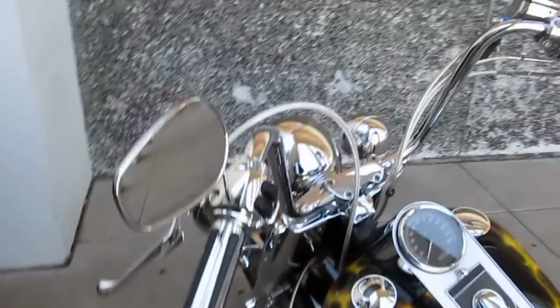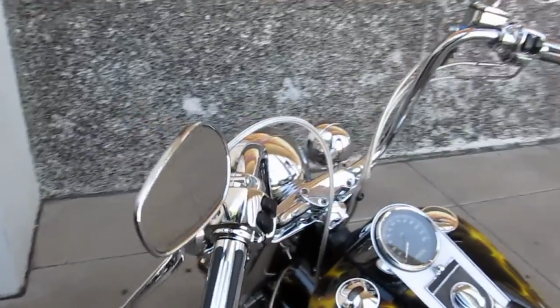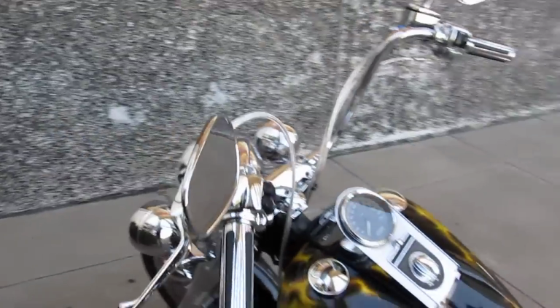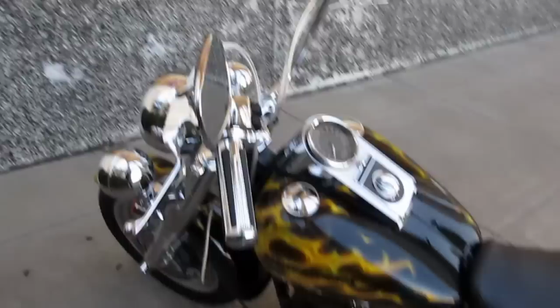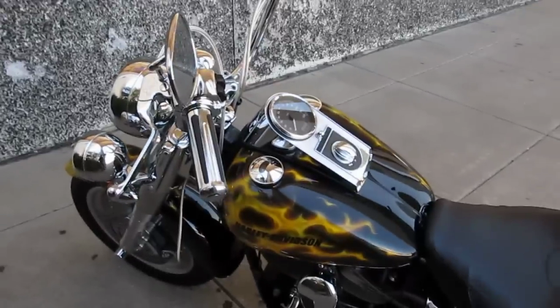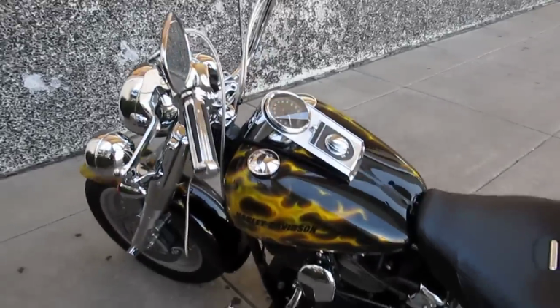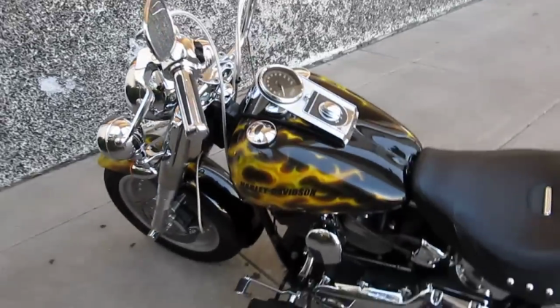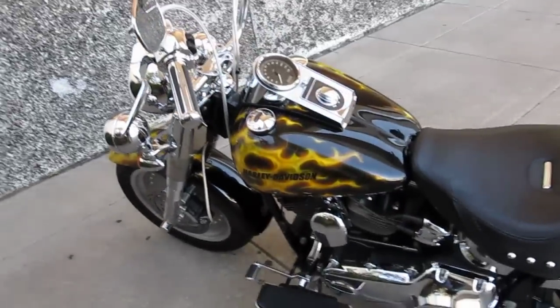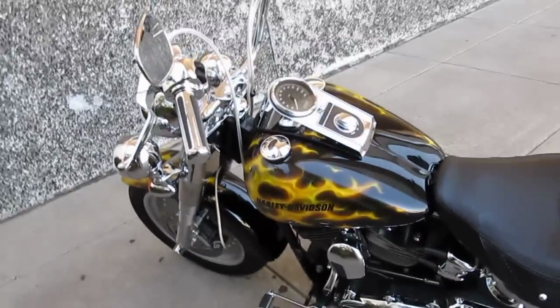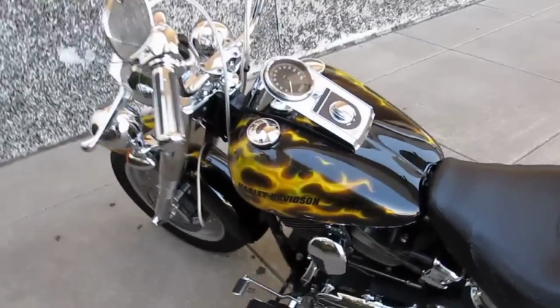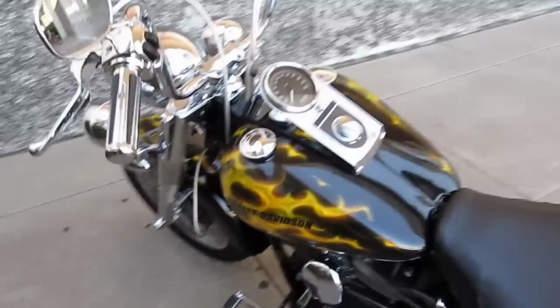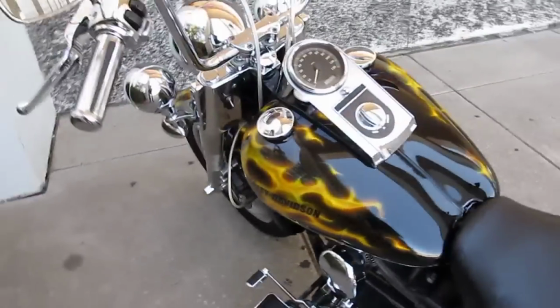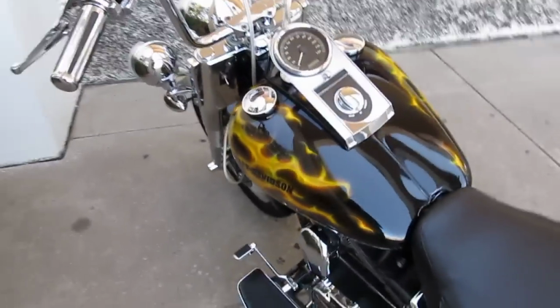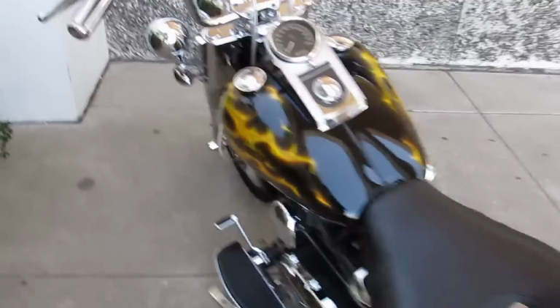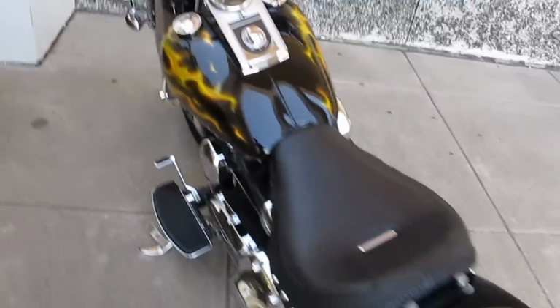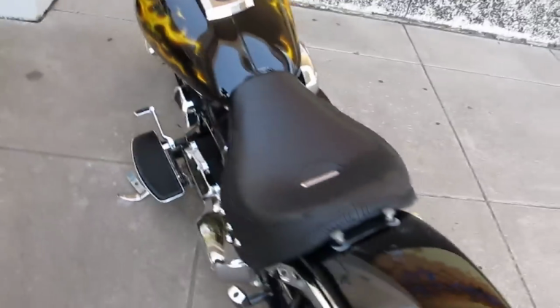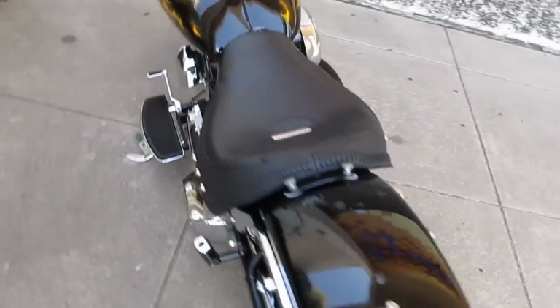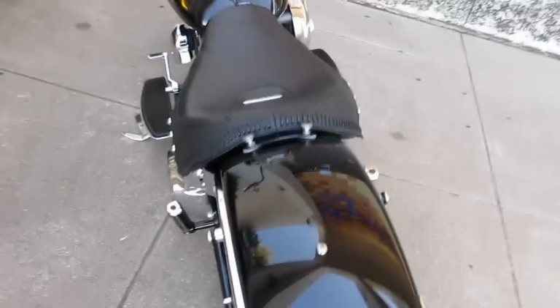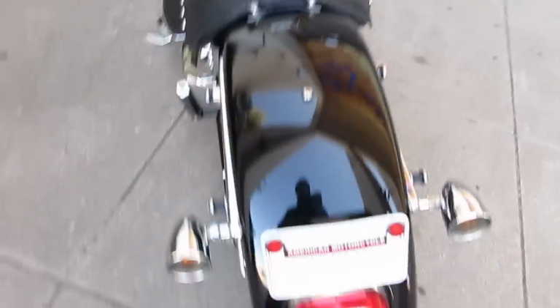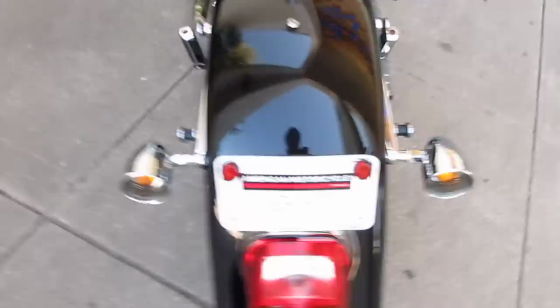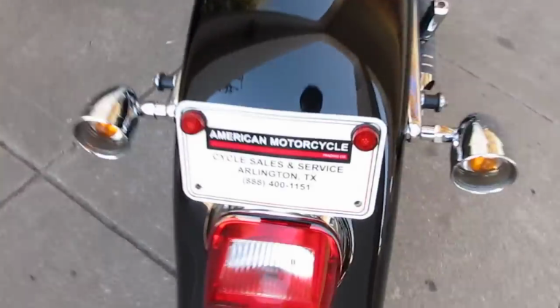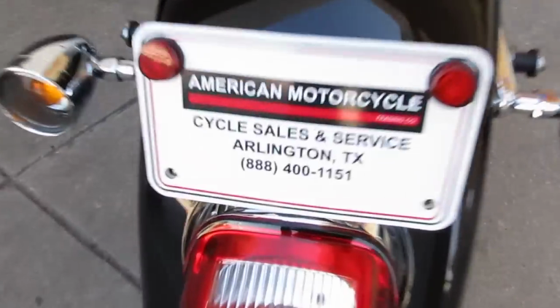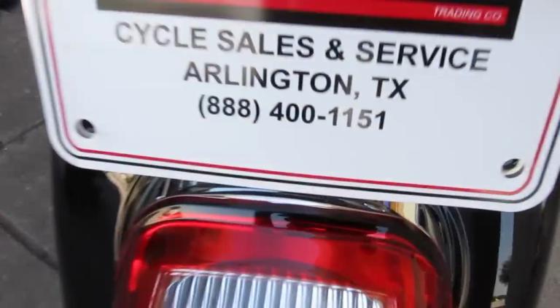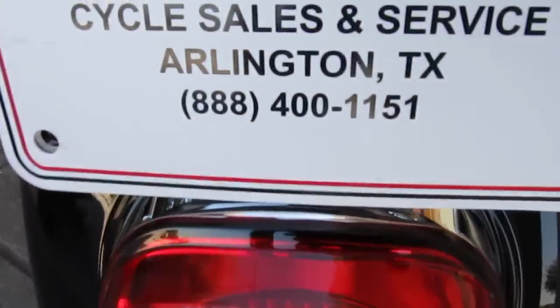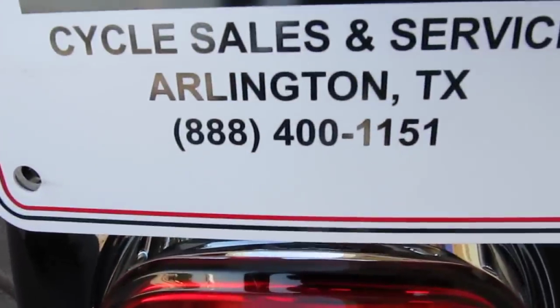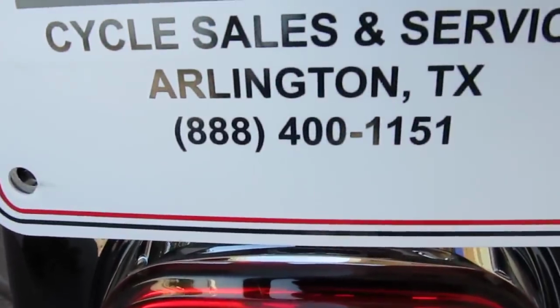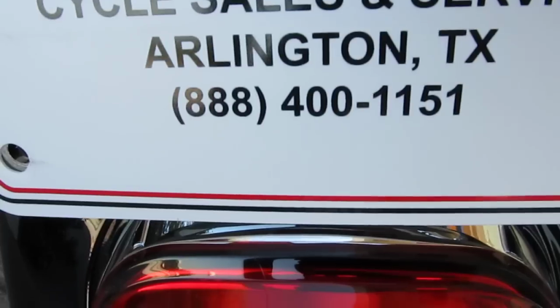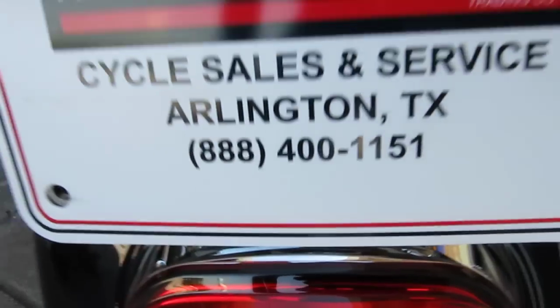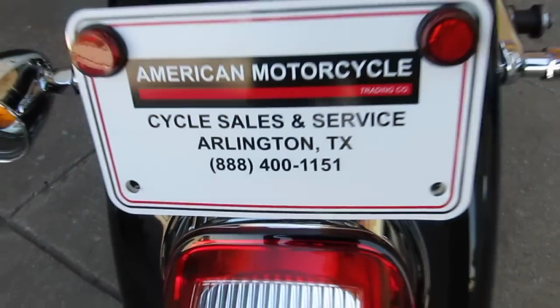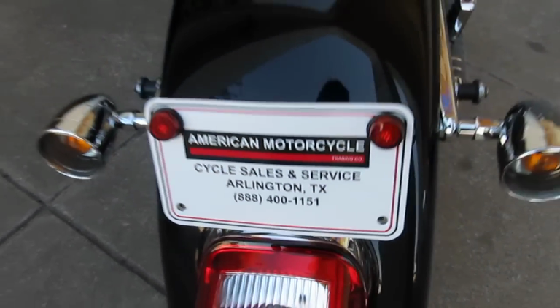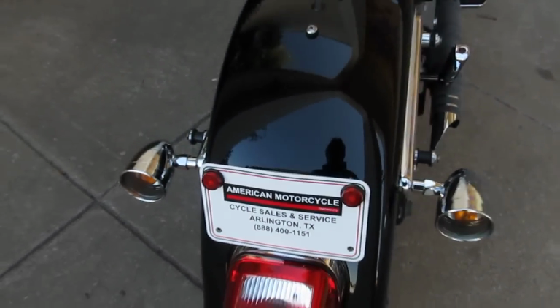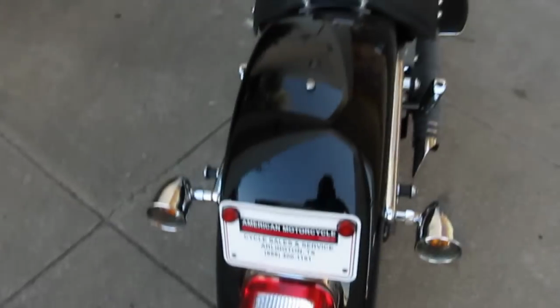That's clean like clean, clean Harleys. You can also call us on our toll-free number, and that number is 888-400-1151.